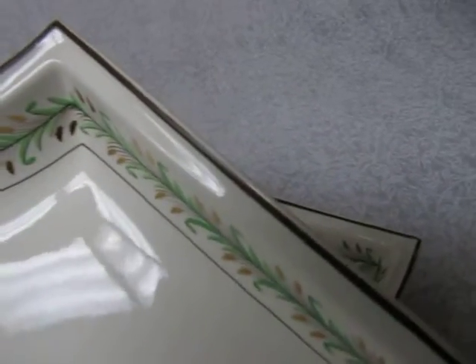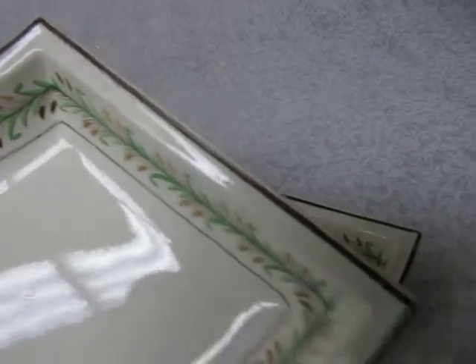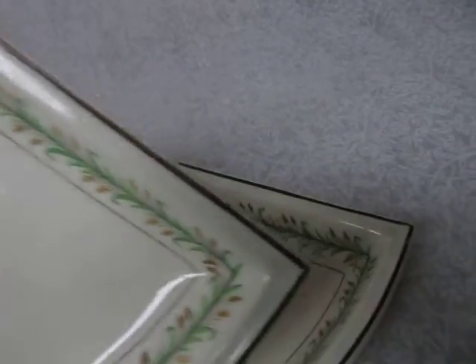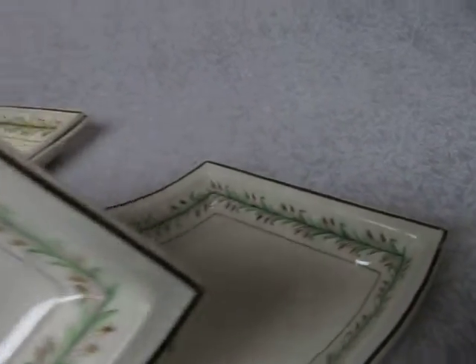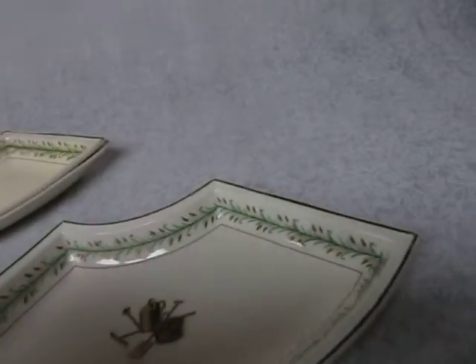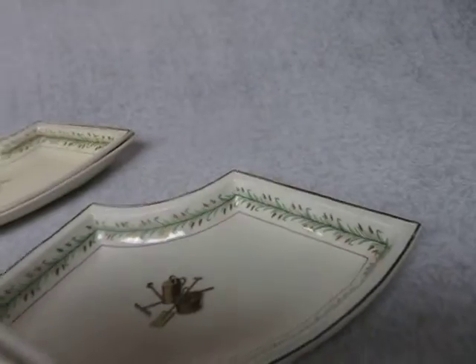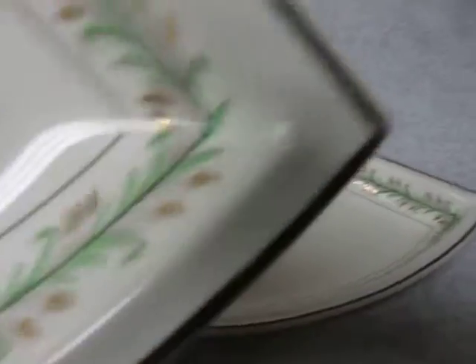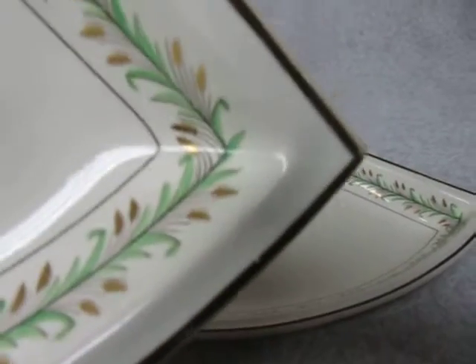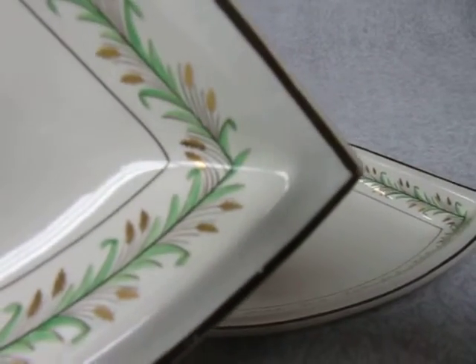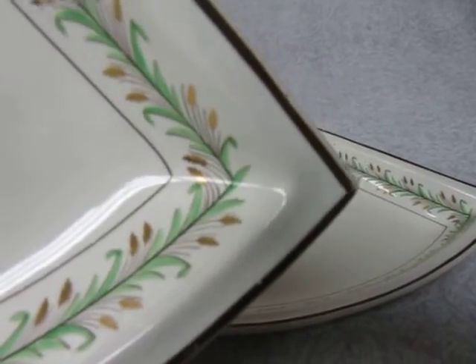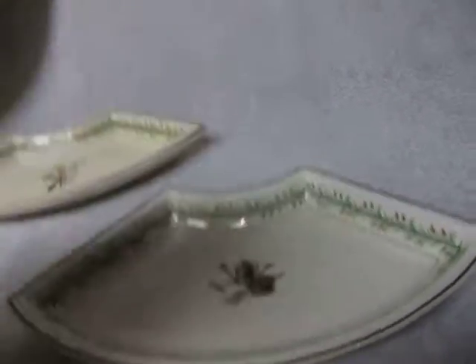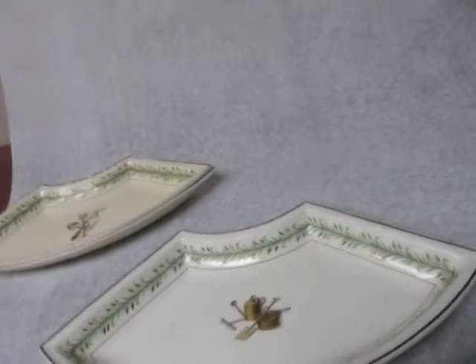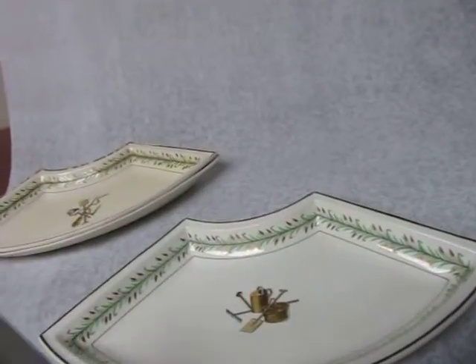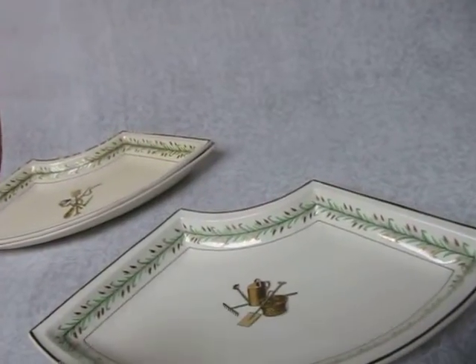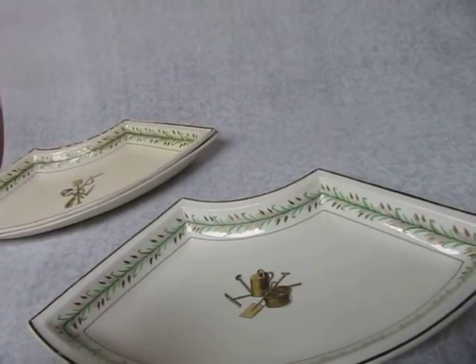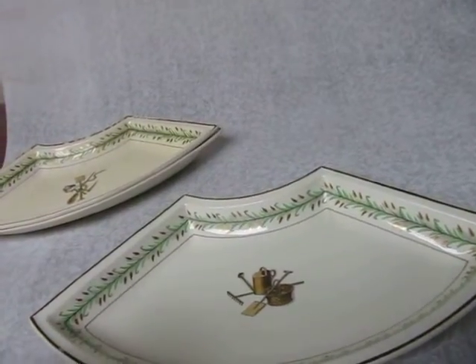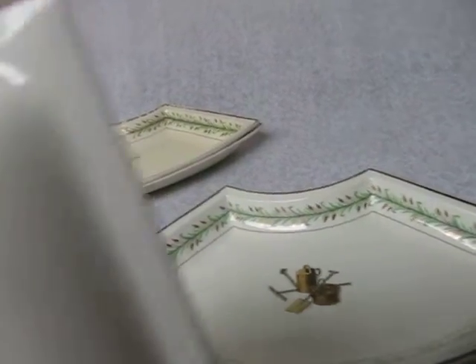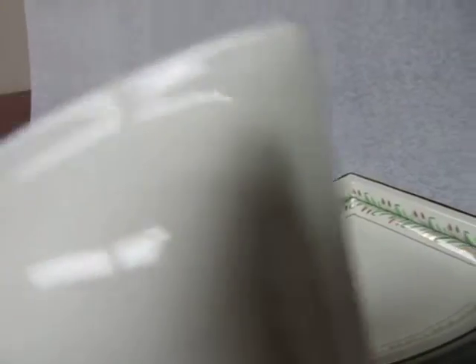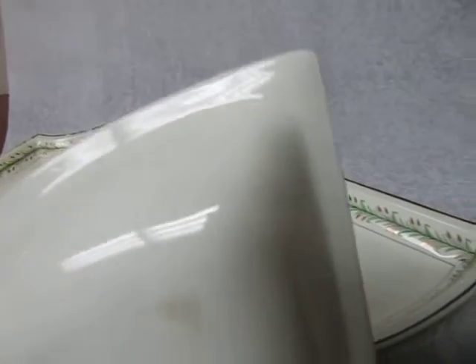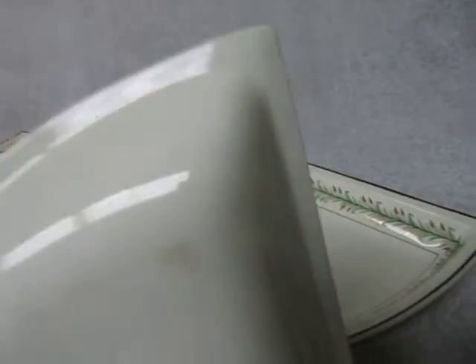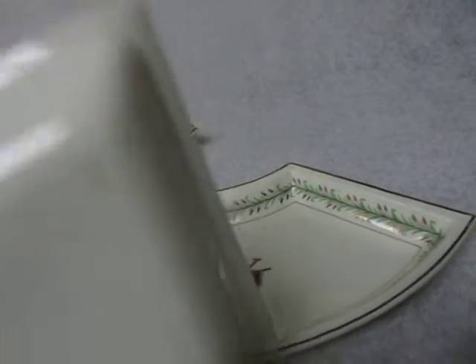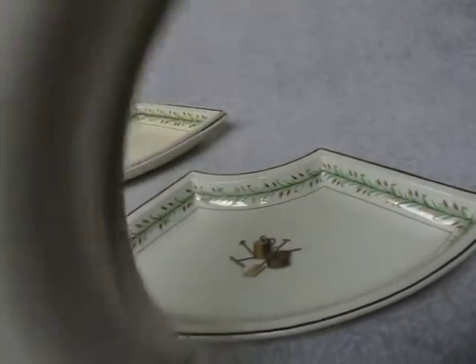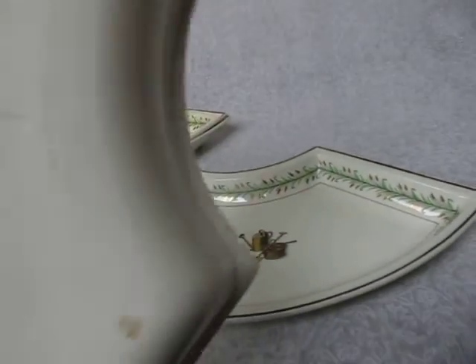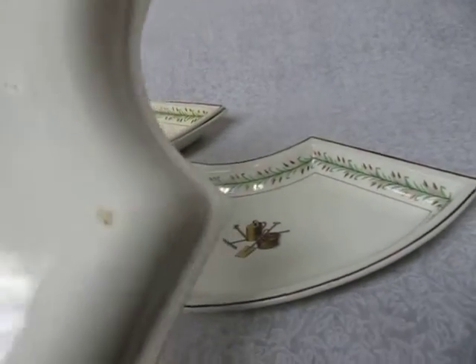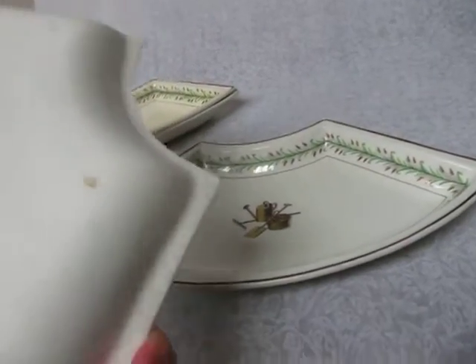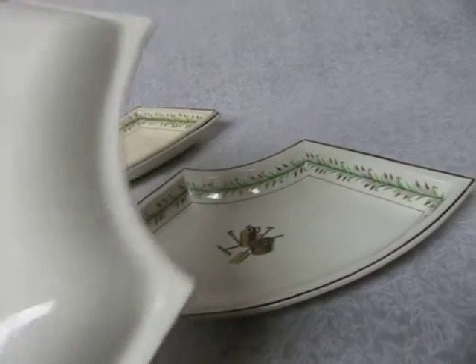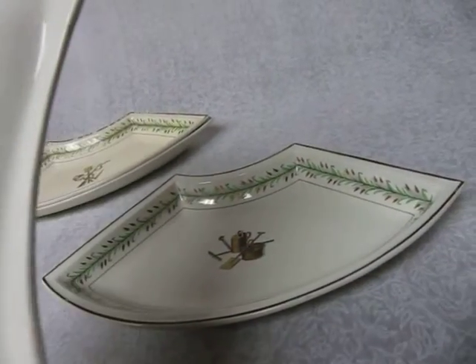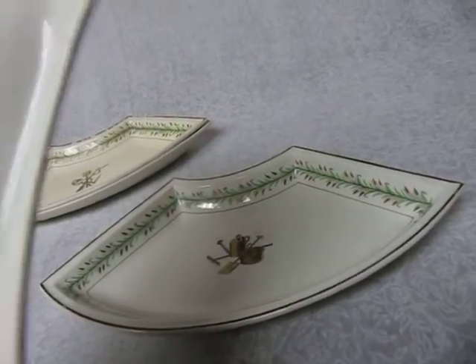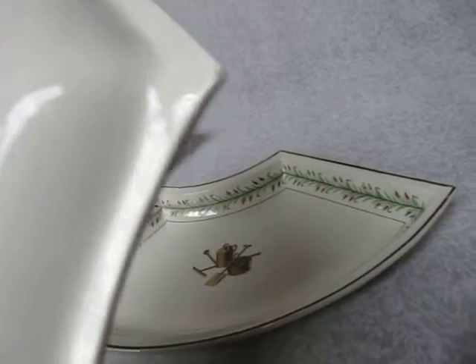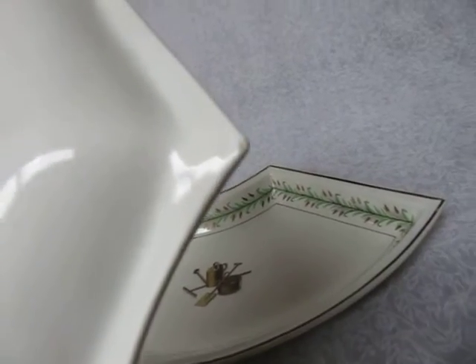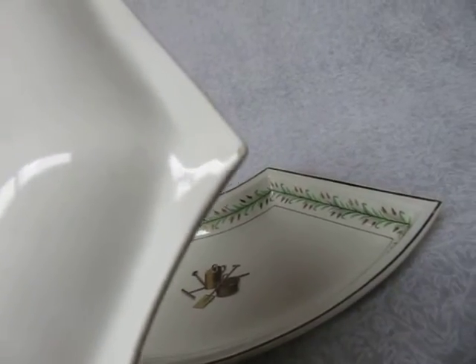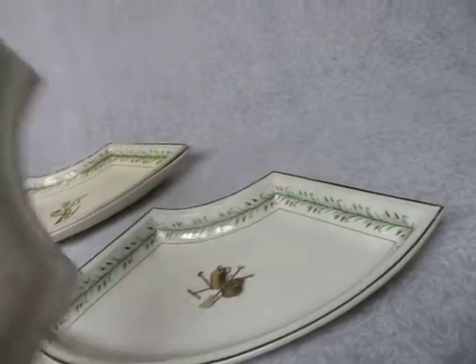This one appears to be in really good shape. I can see a light crack there but it doesn't go all the way through, so it might just be a deep crazing mark. There's also a little tiny chip.